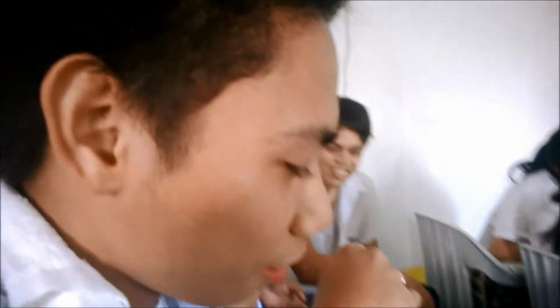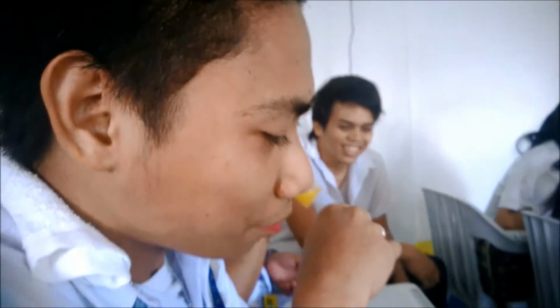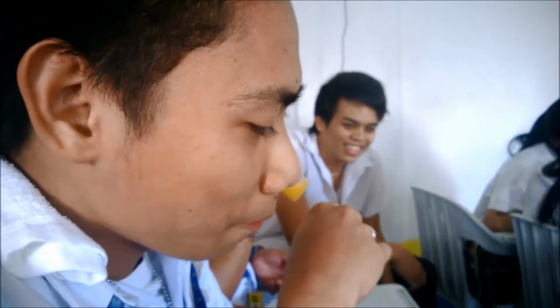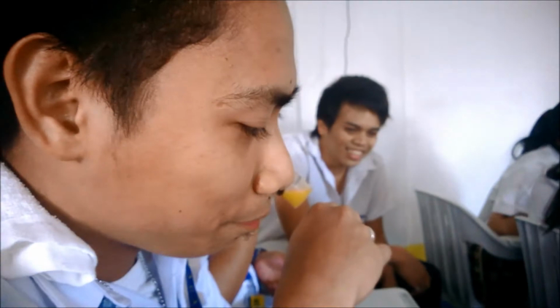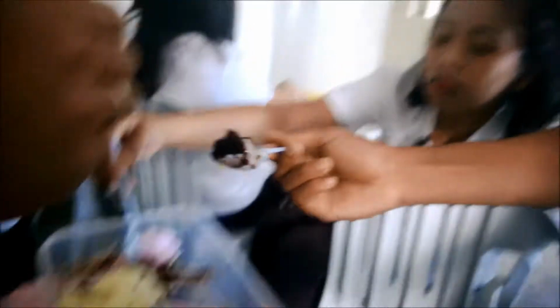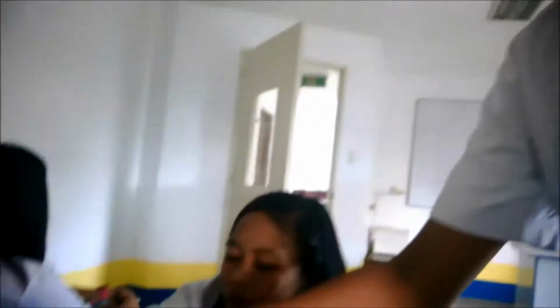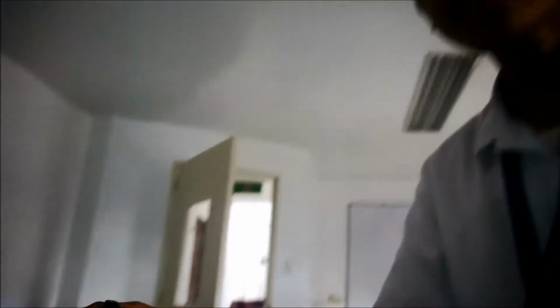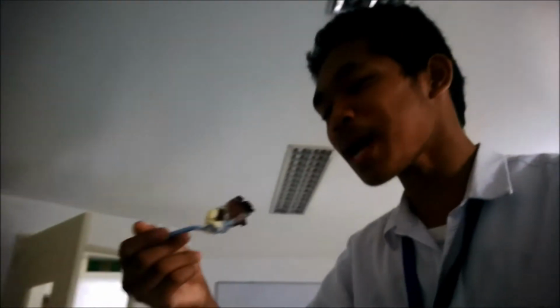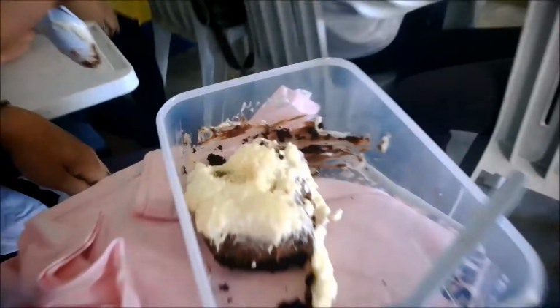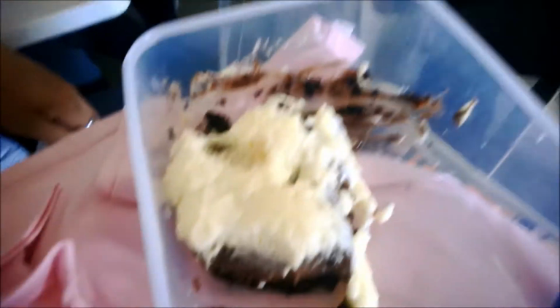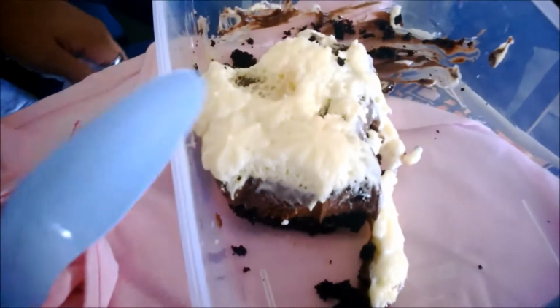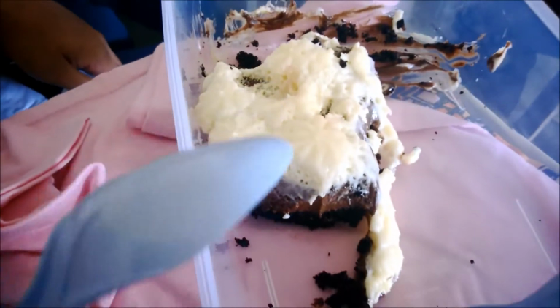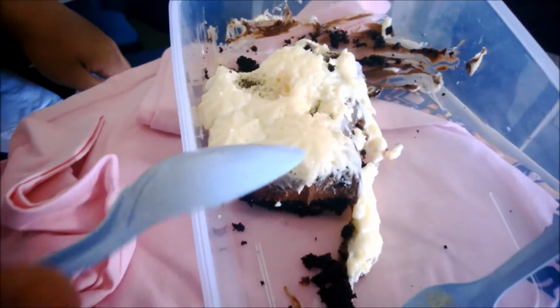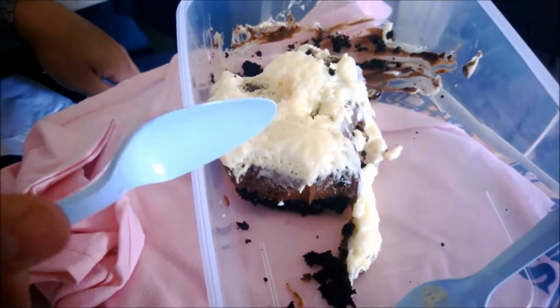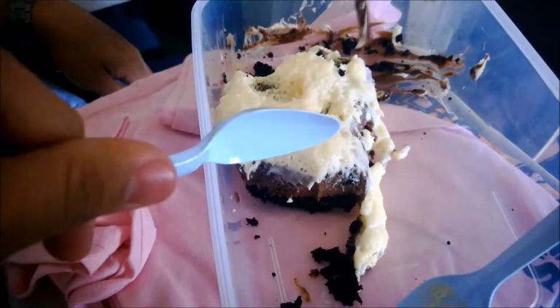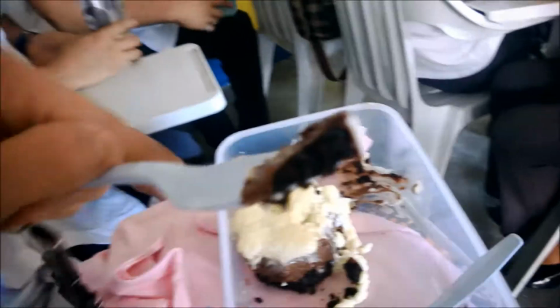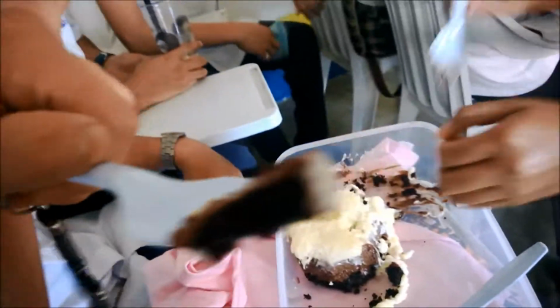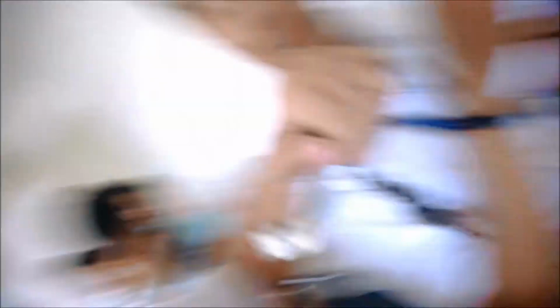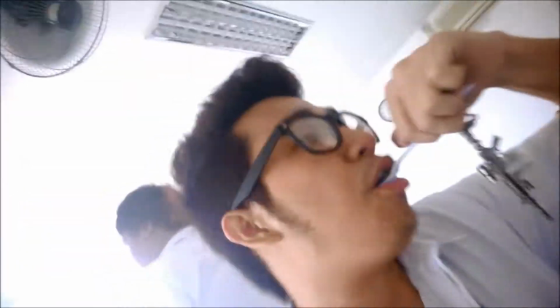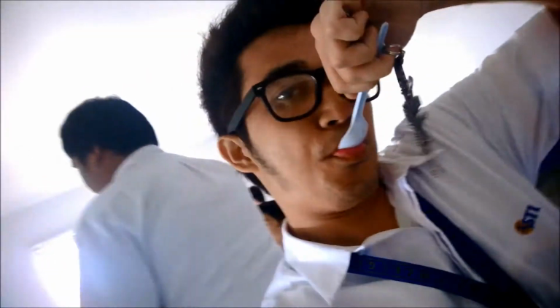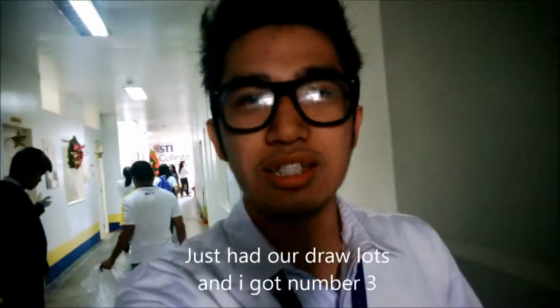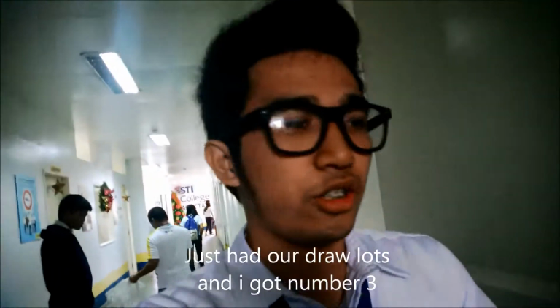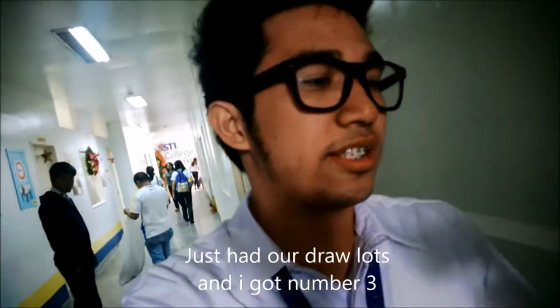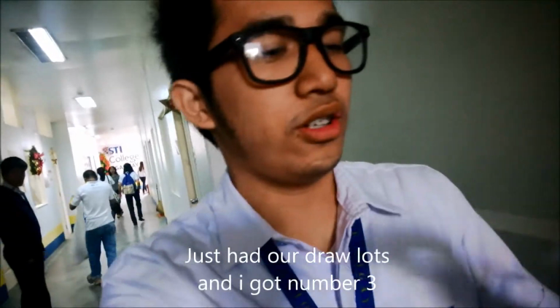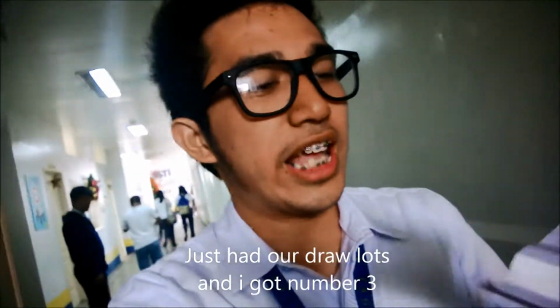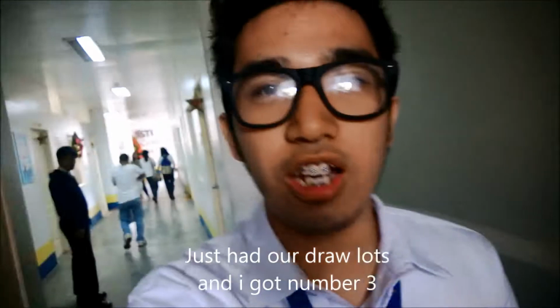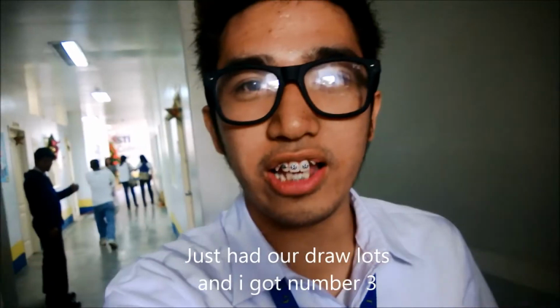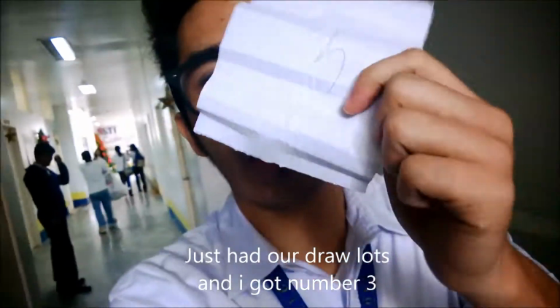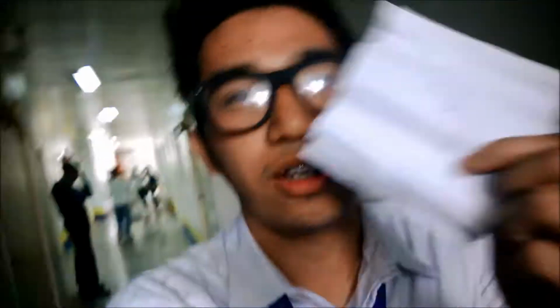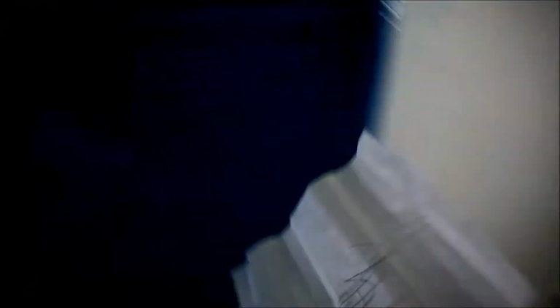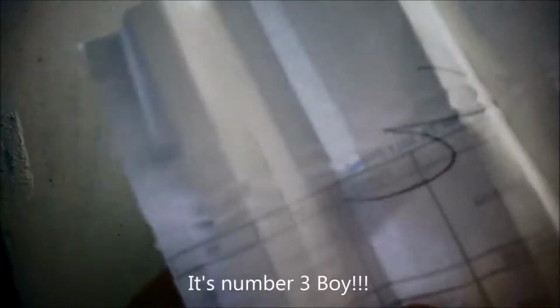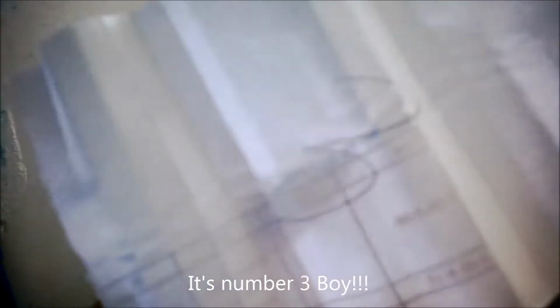Eat some cake from Mr. Kayad's. You like it? That's a melted cake meal. We just had our draw lots for Stand Up and Deliver and got number 3 — it's number 3!